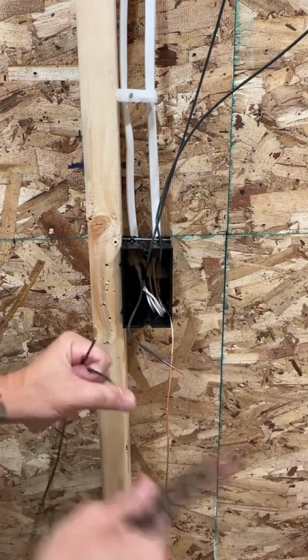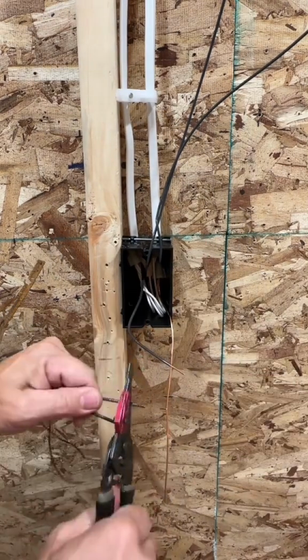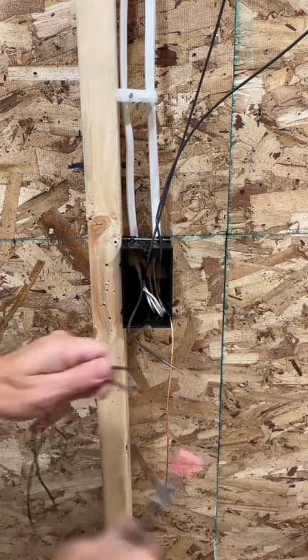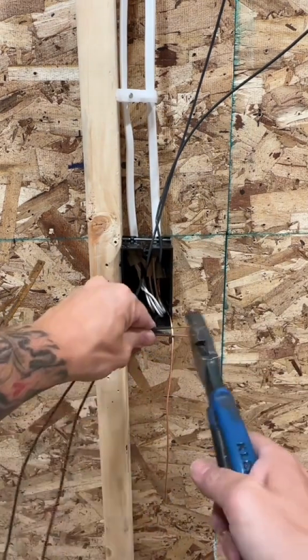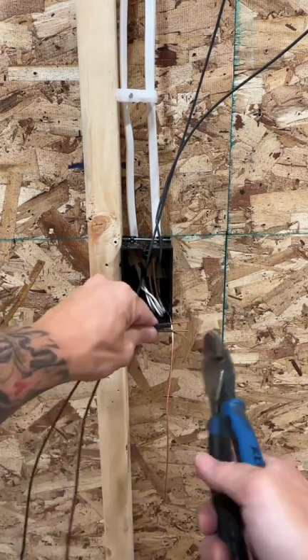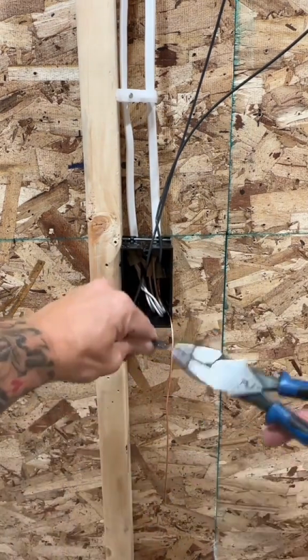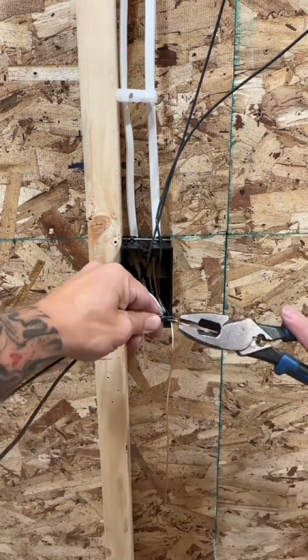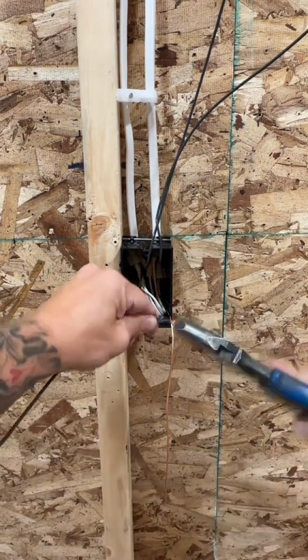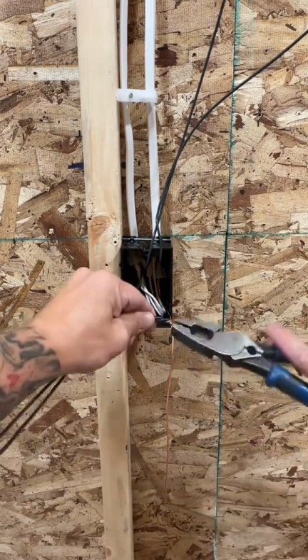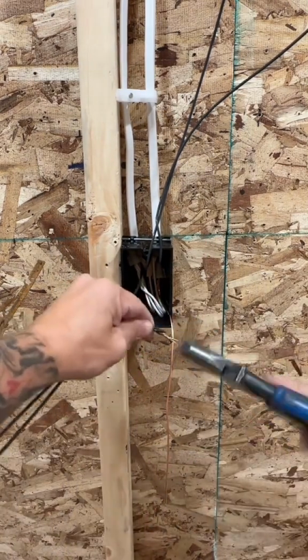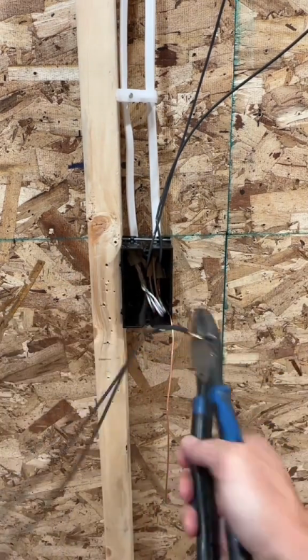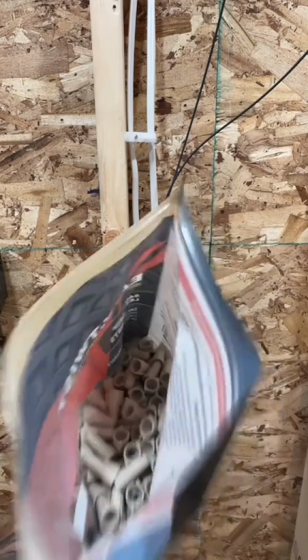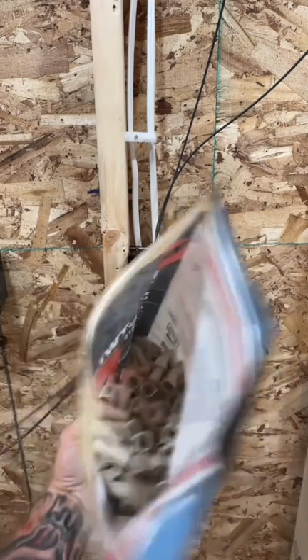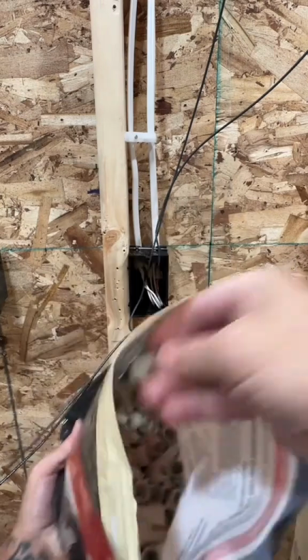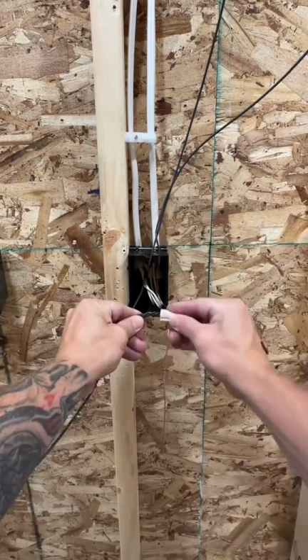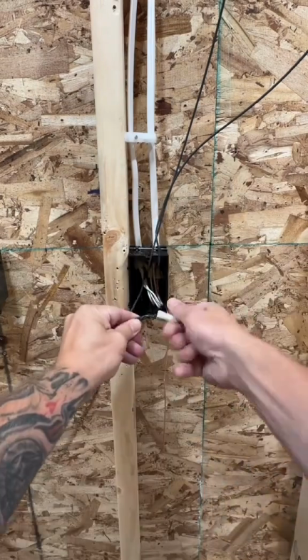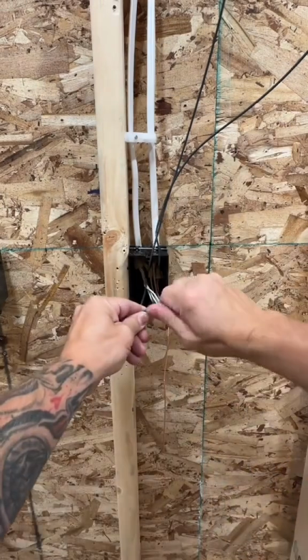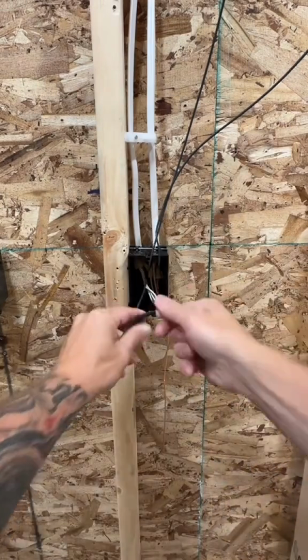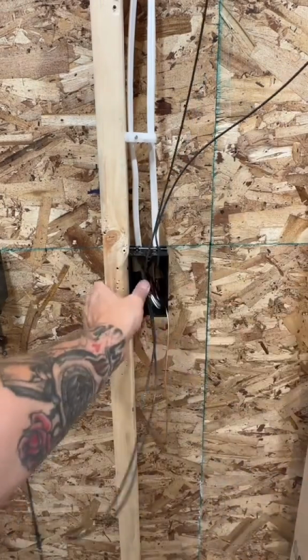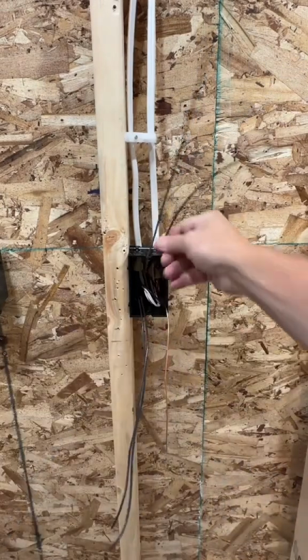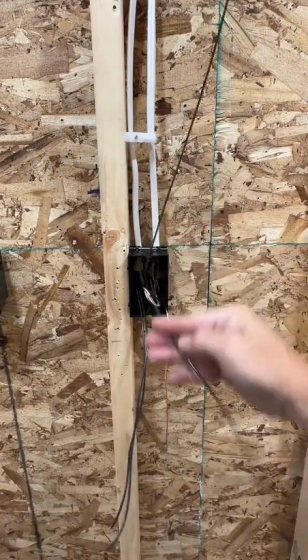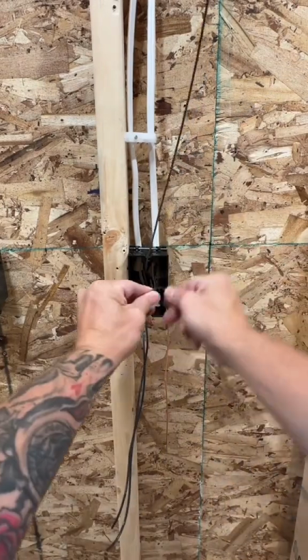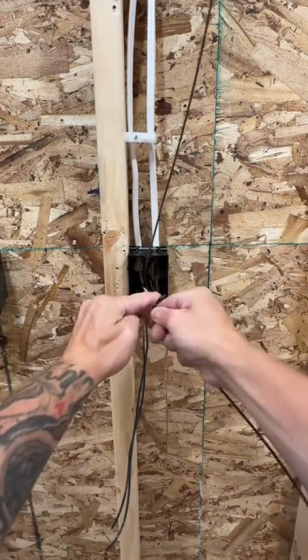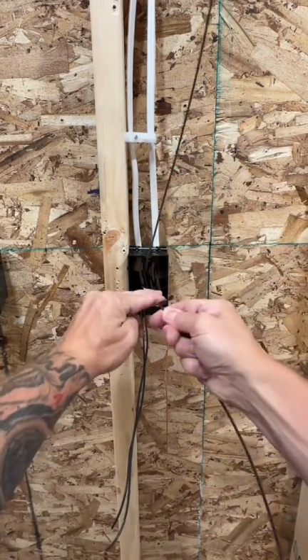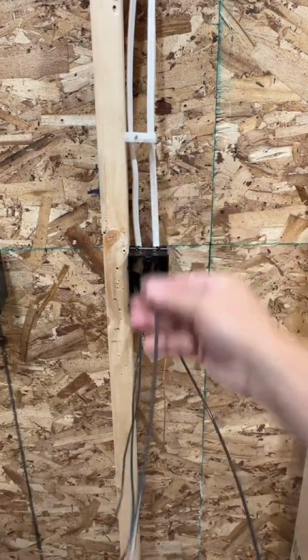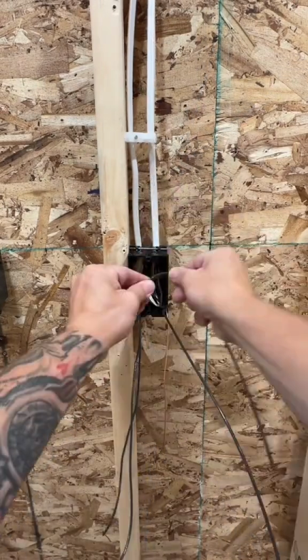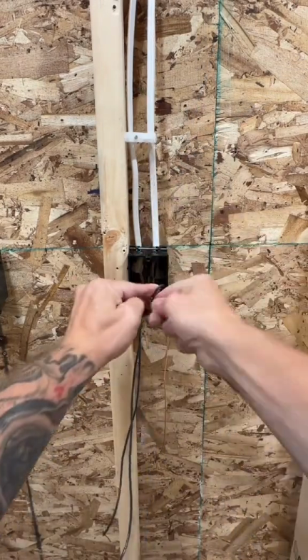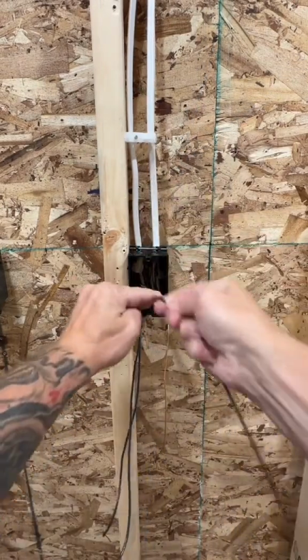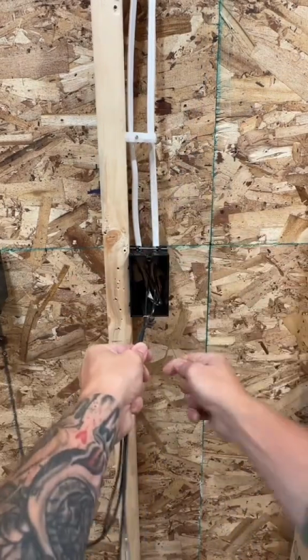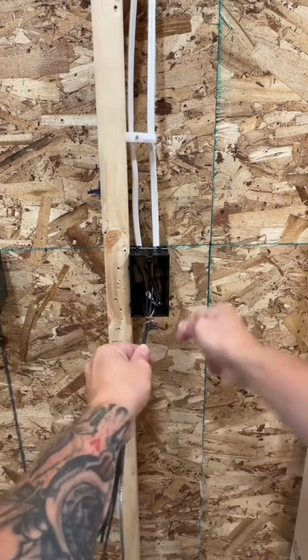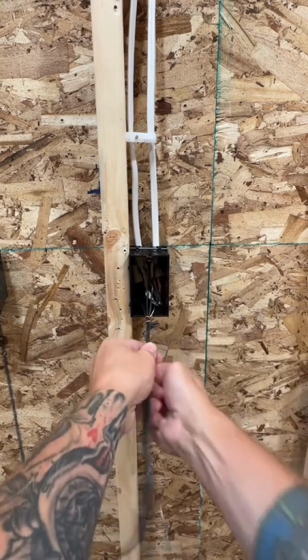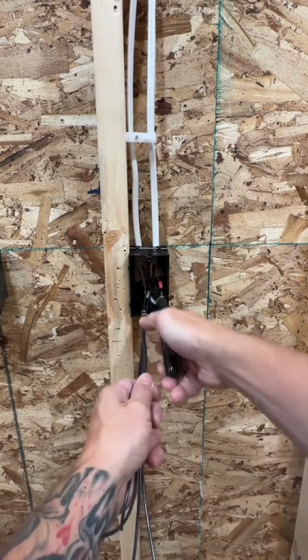Yeah, I know you don't need a pigtail for this device, but I'm a commercial electrician and that's a common standard practice in the field. Now that I got both my hots made up, I'm going to put a curly Q around those switch legs.